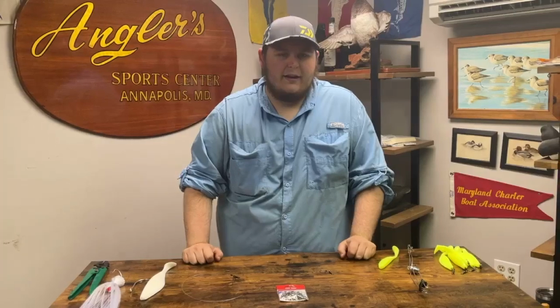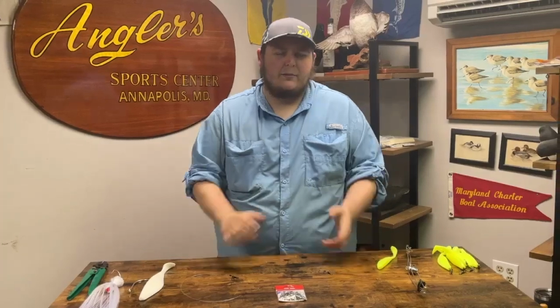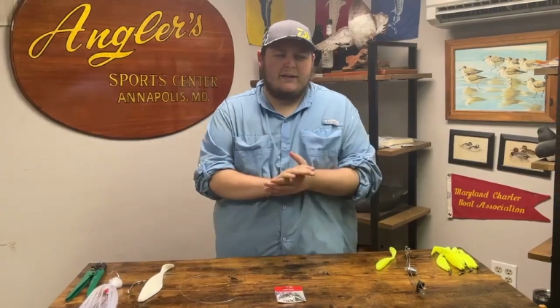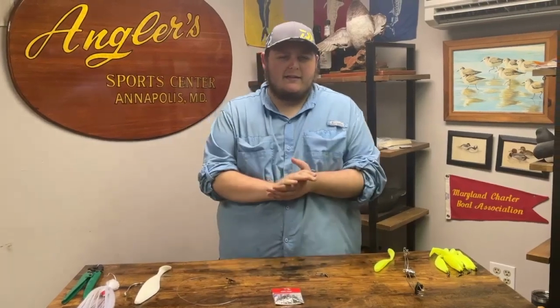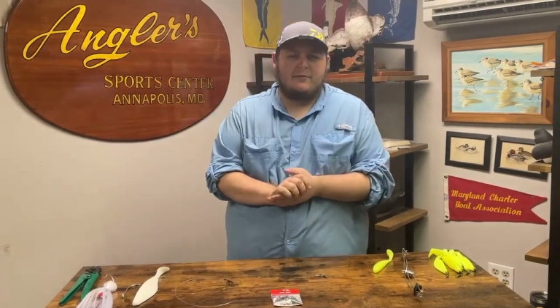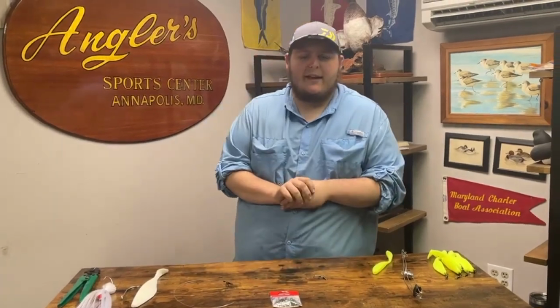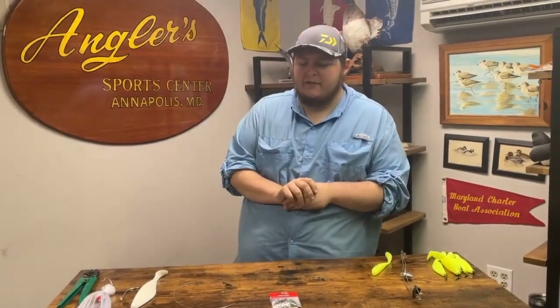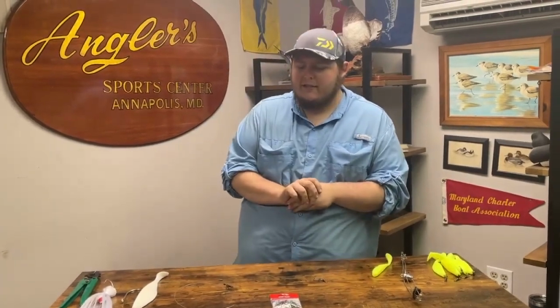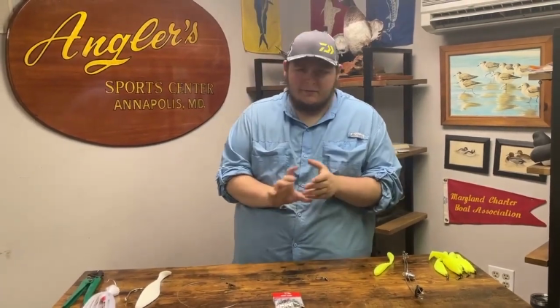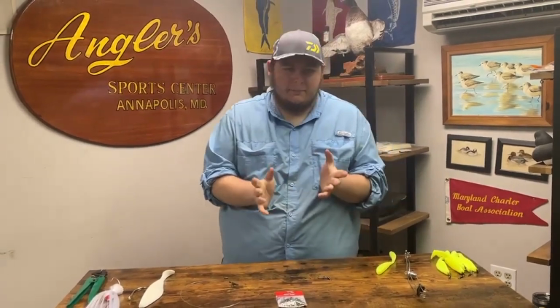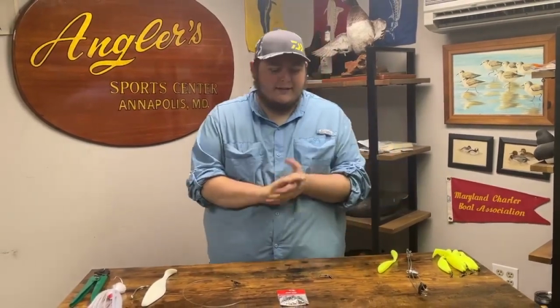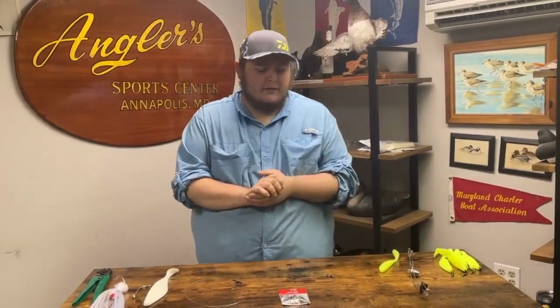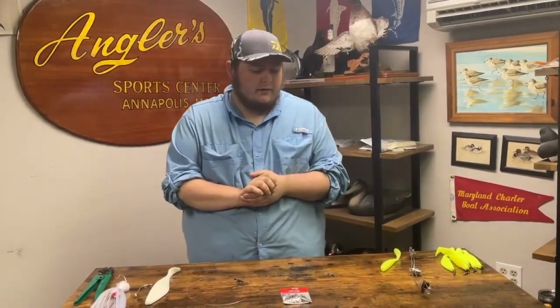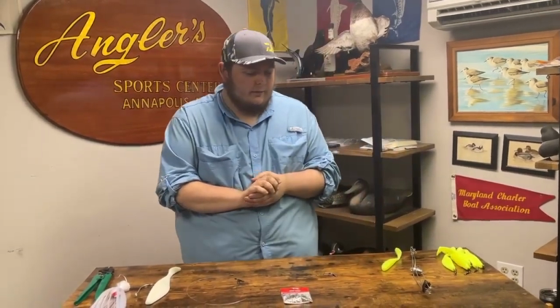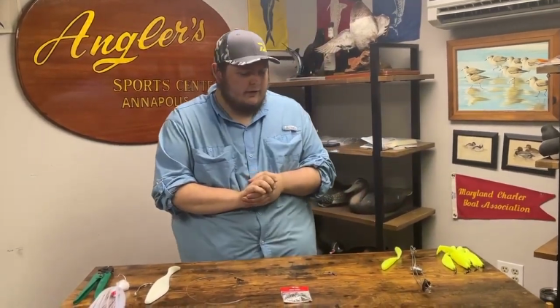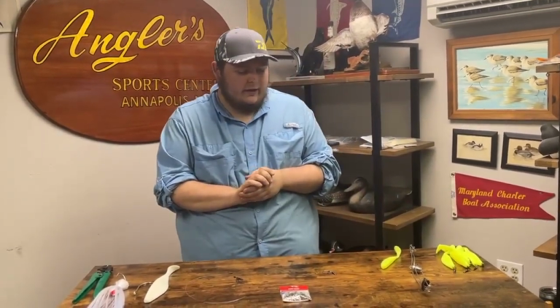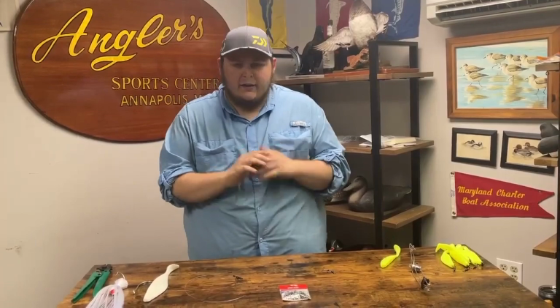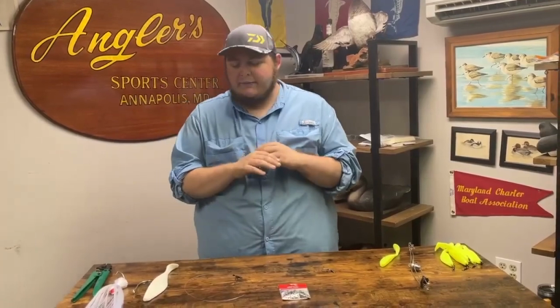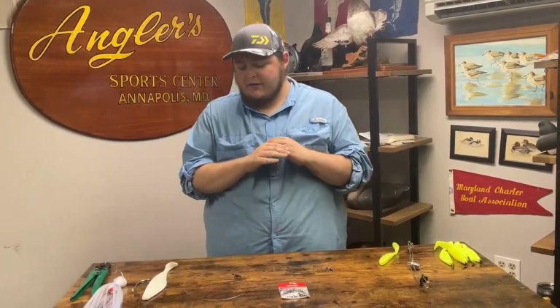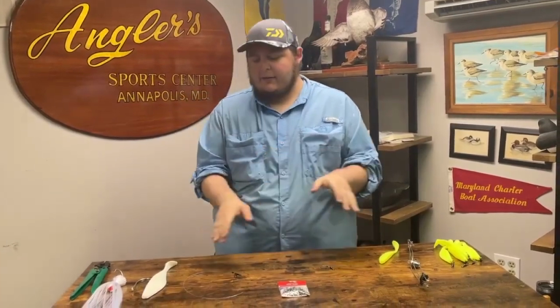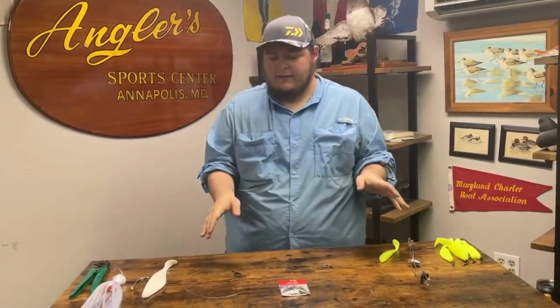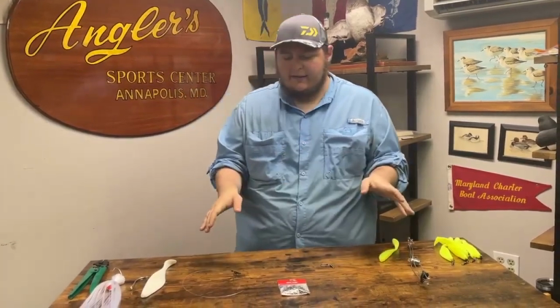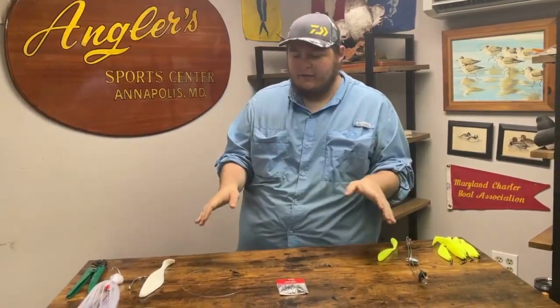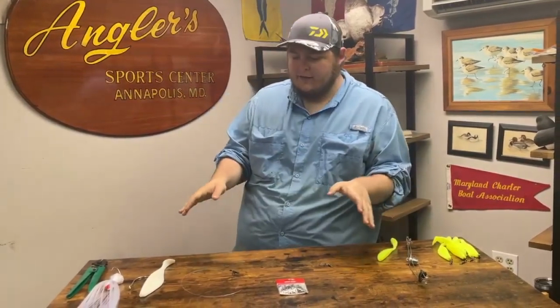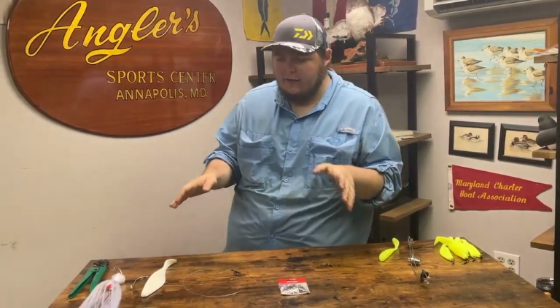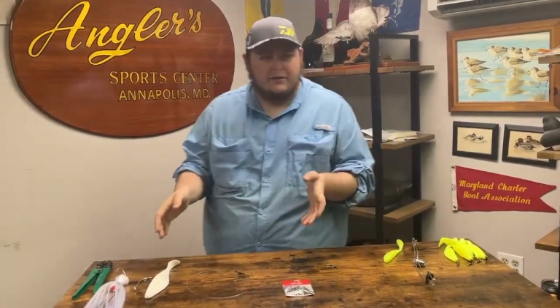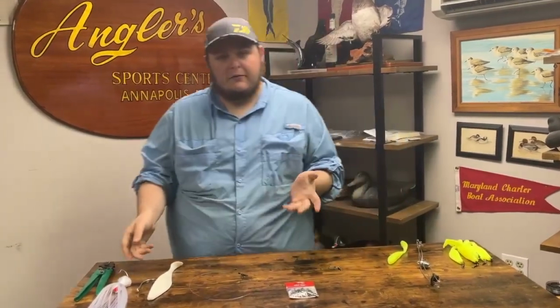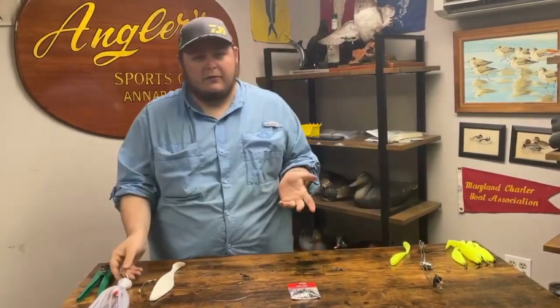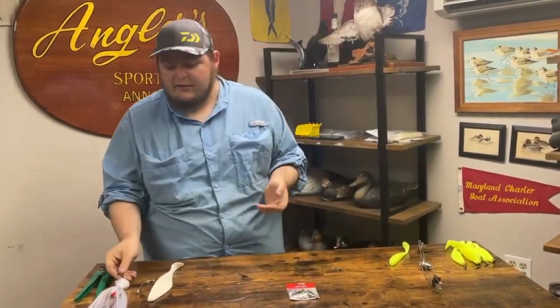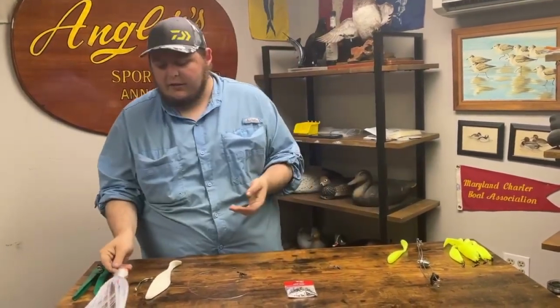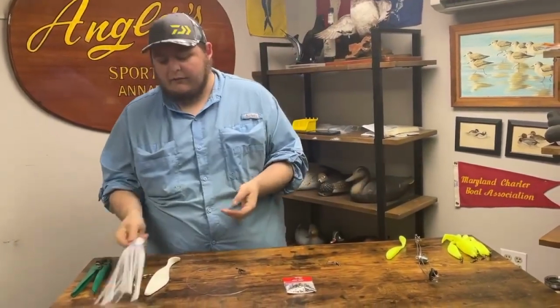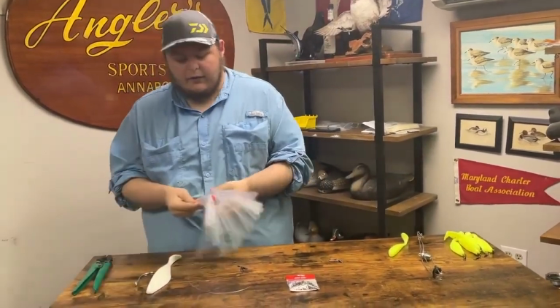How are we doing today guys? Sam here at Anglers, and today we're going to be putting together a little umbrella rig. I have a whole slew of things laid out in front of us and I'm just going to go over a few things that you're going to need for it.